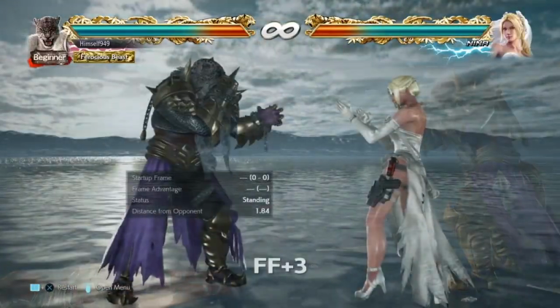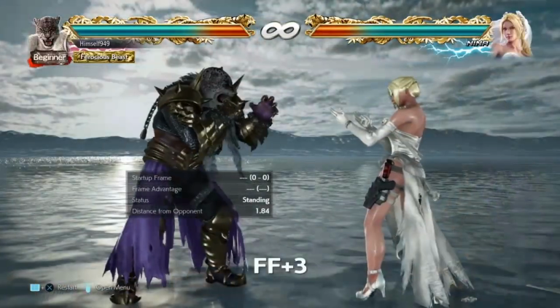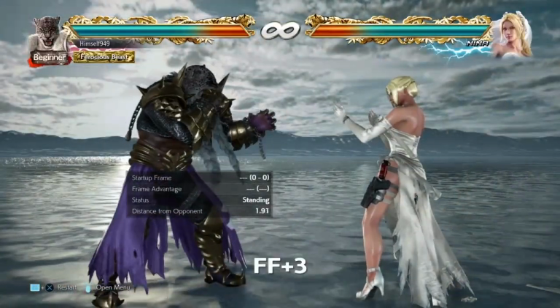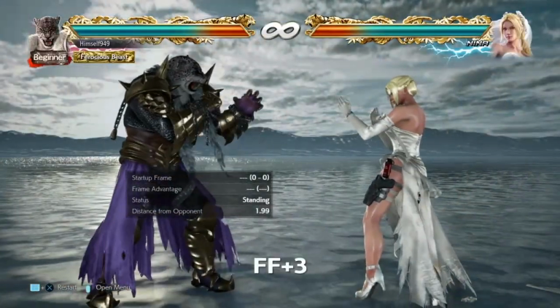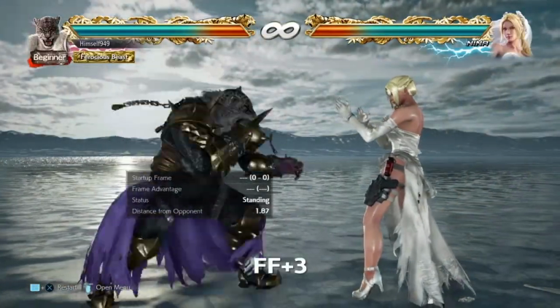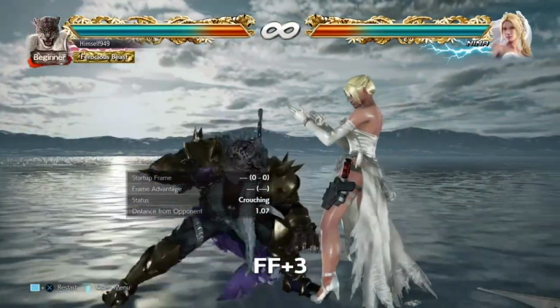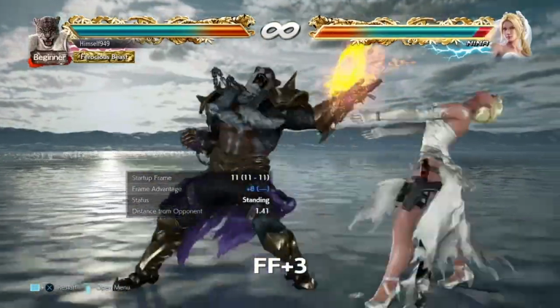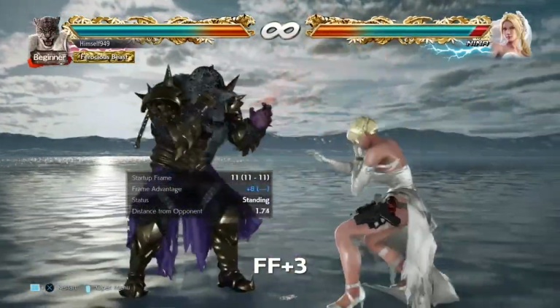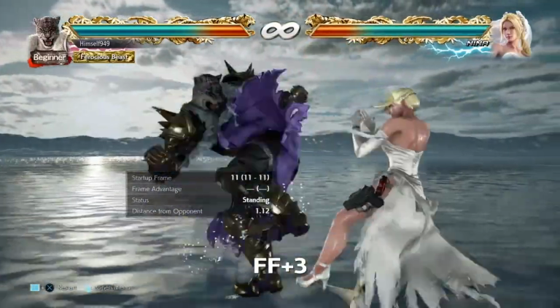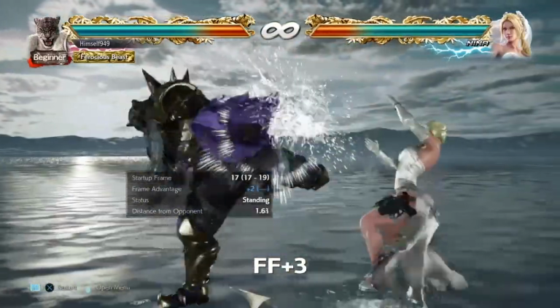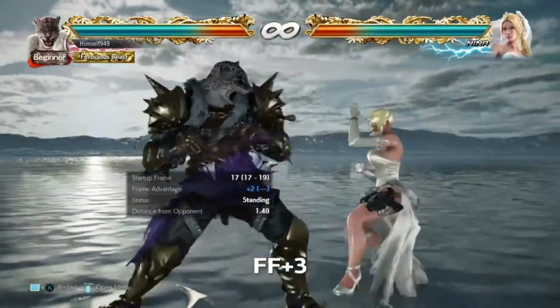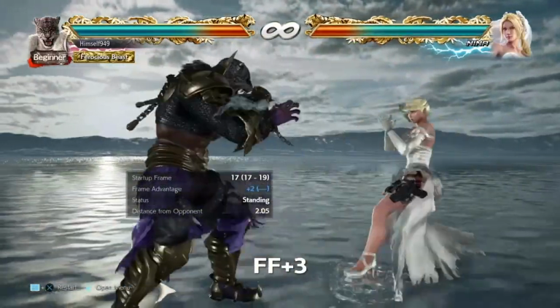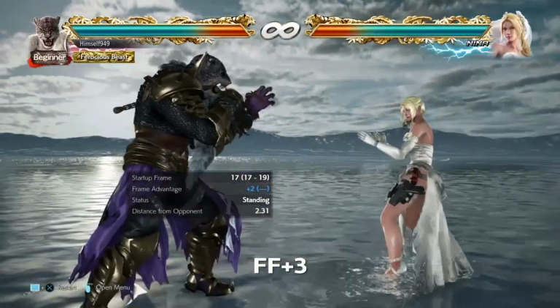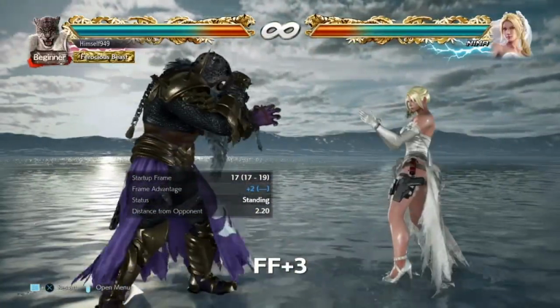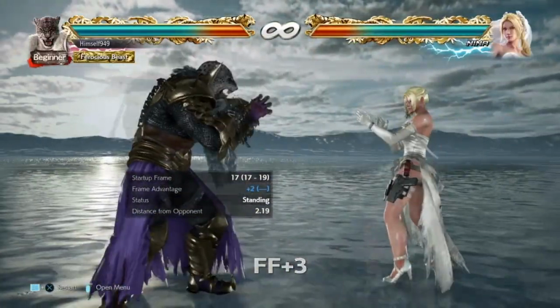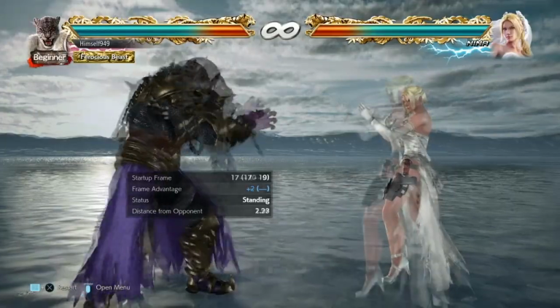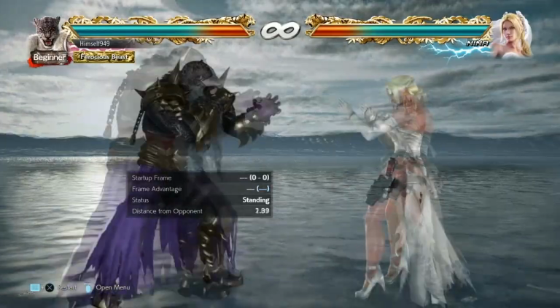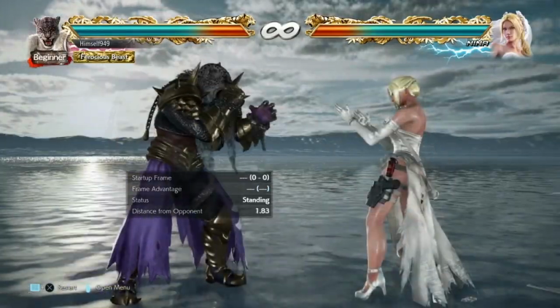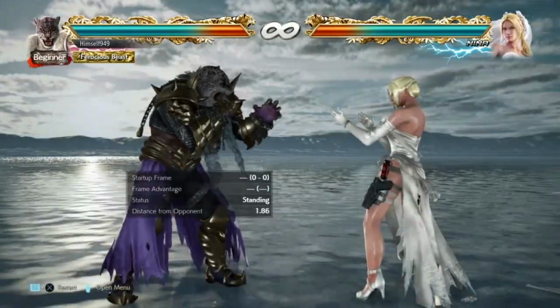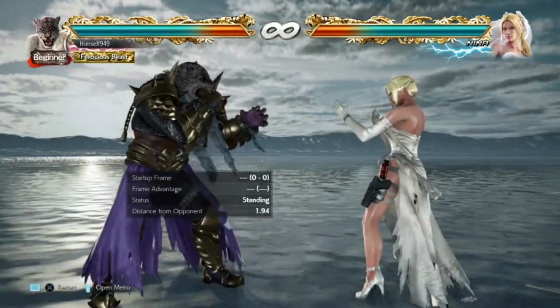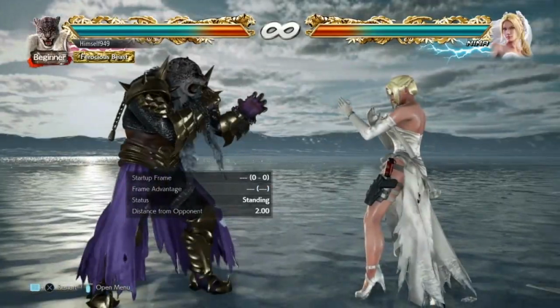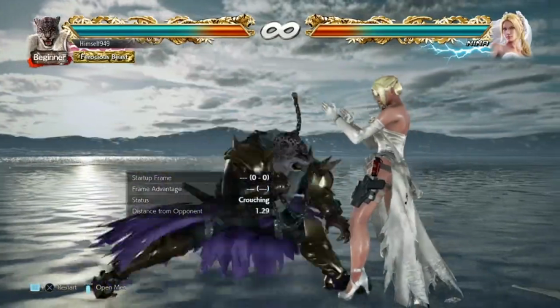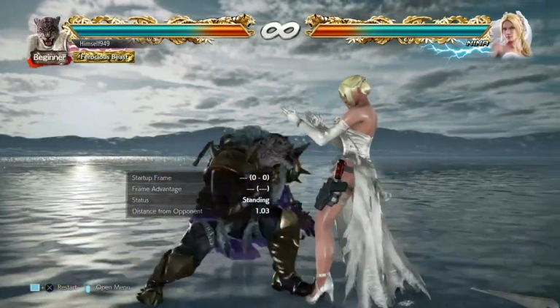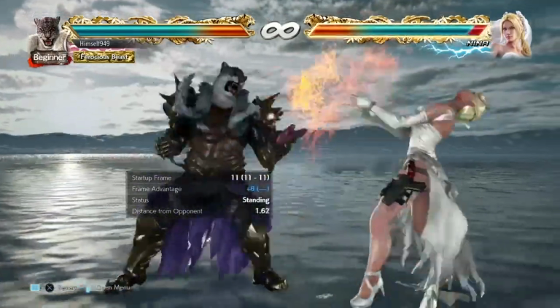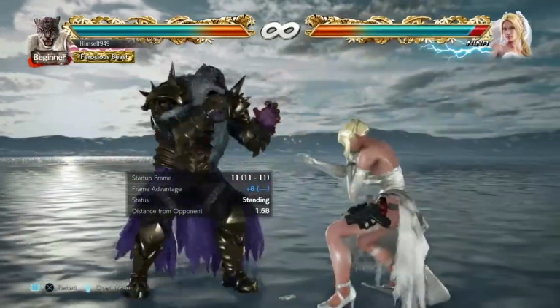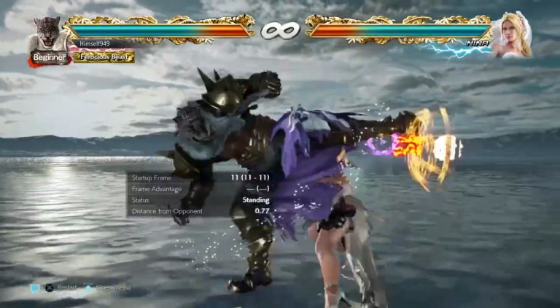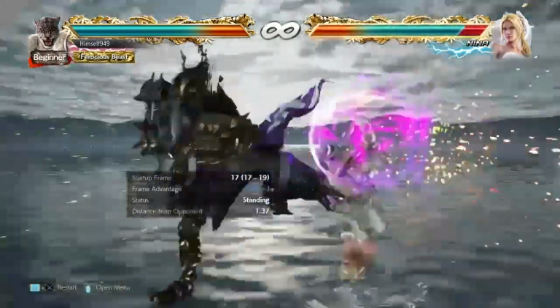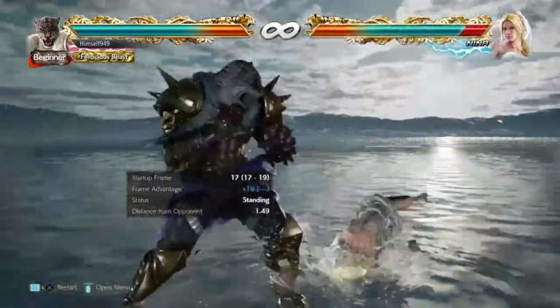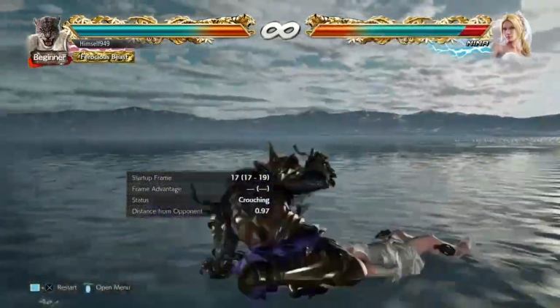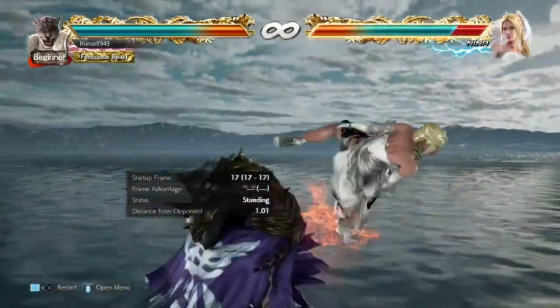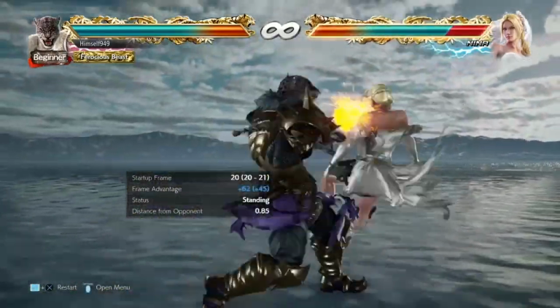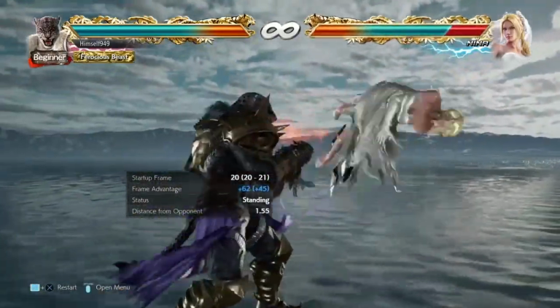One other option is FF3. This is high and it comes out in 17 frames, but it's homing, plus frames on block and a launcher on hit.